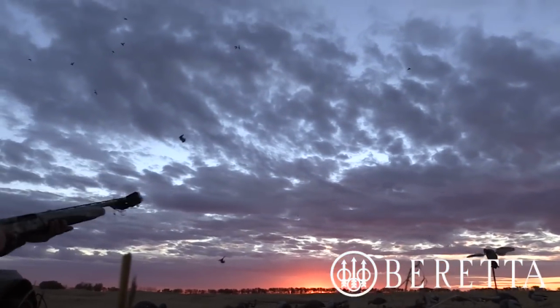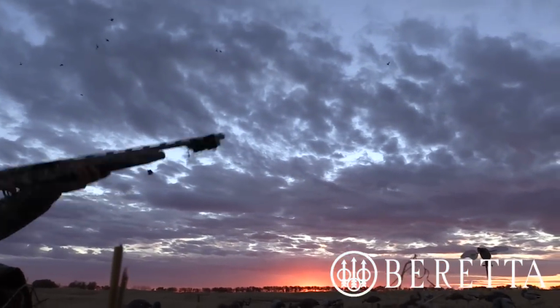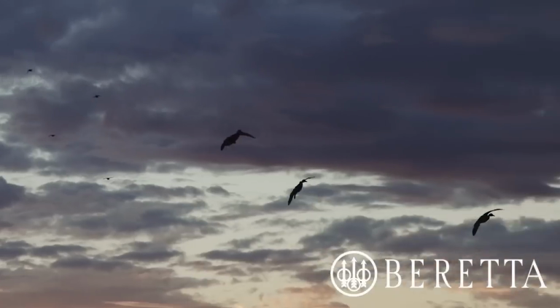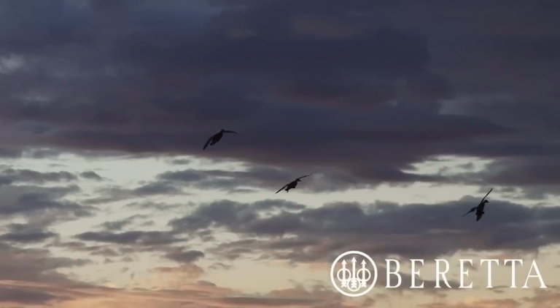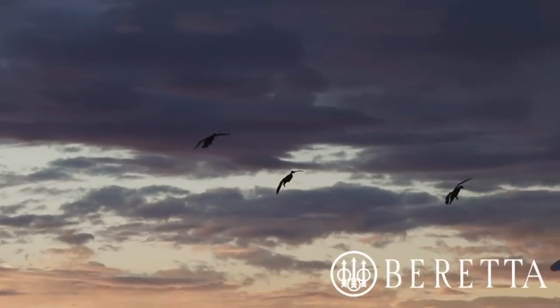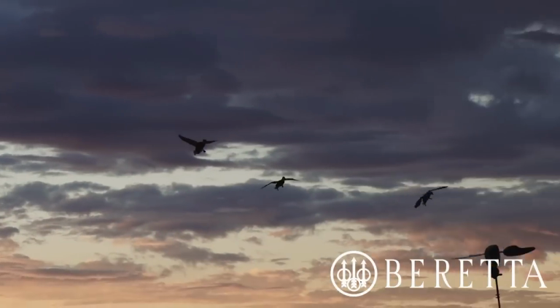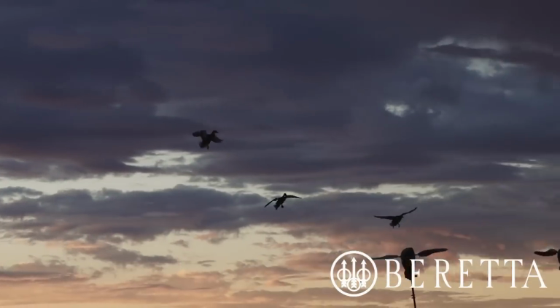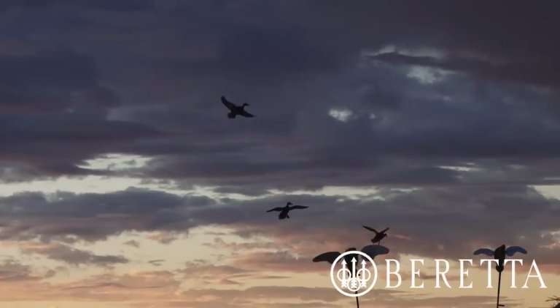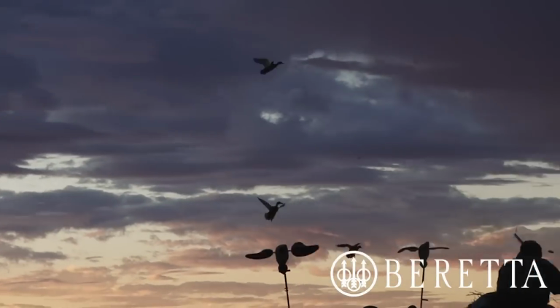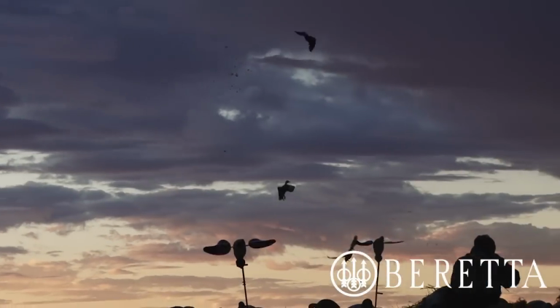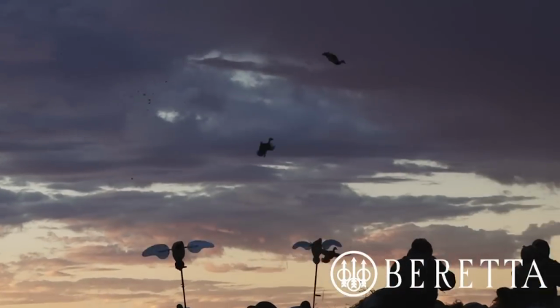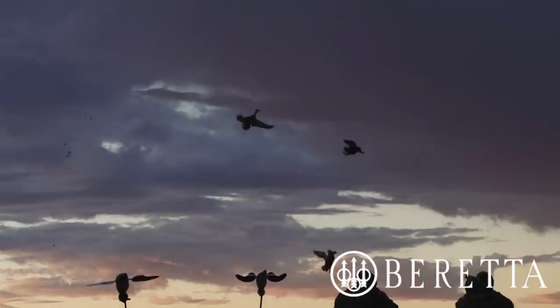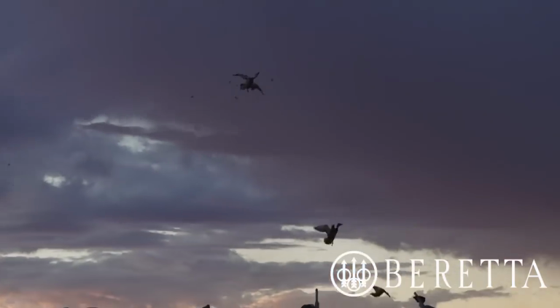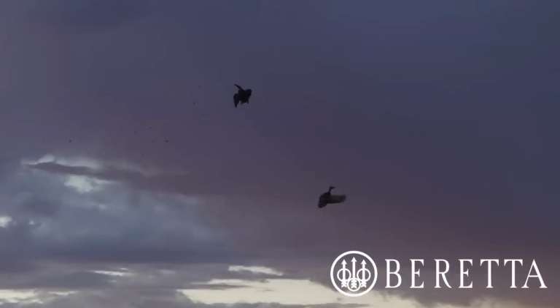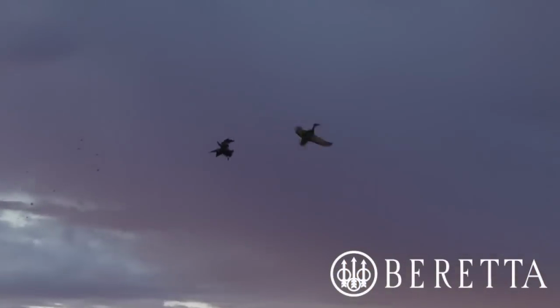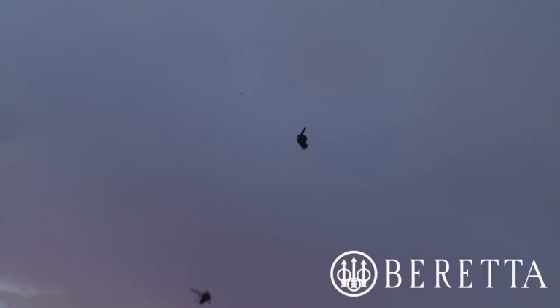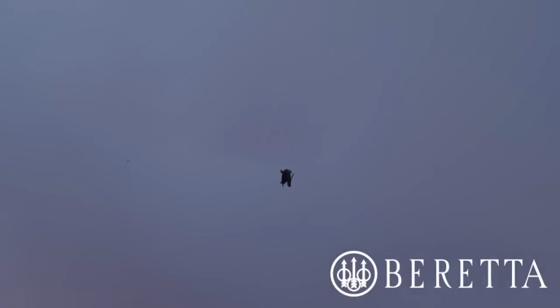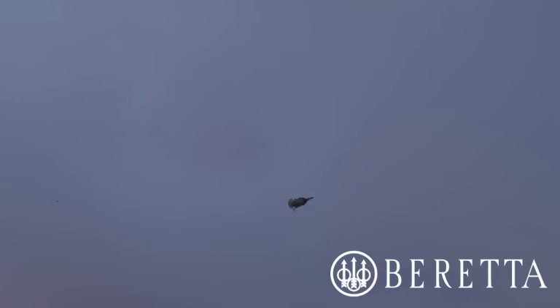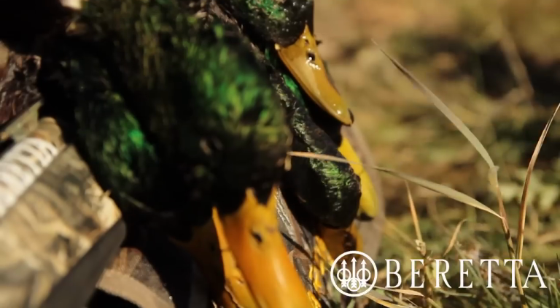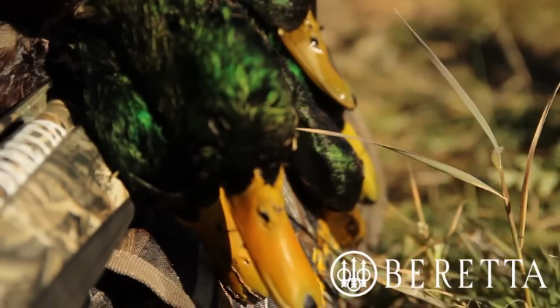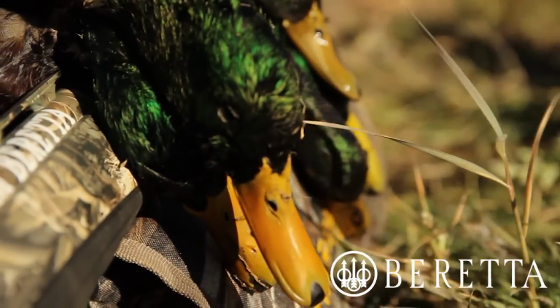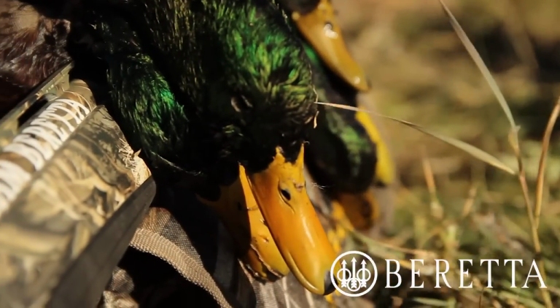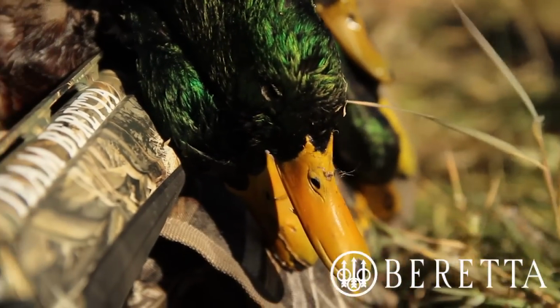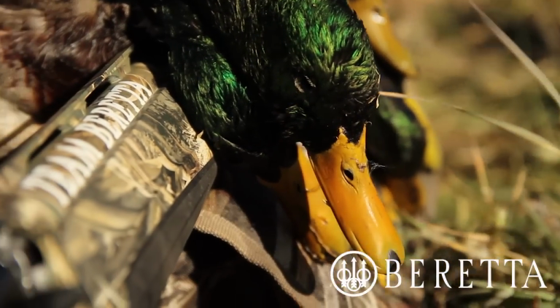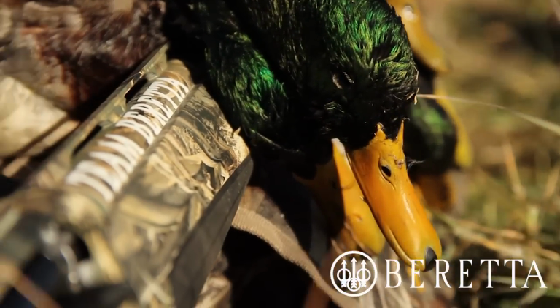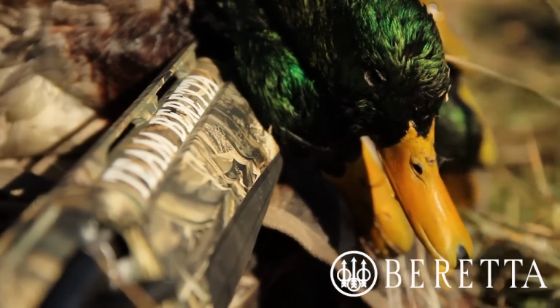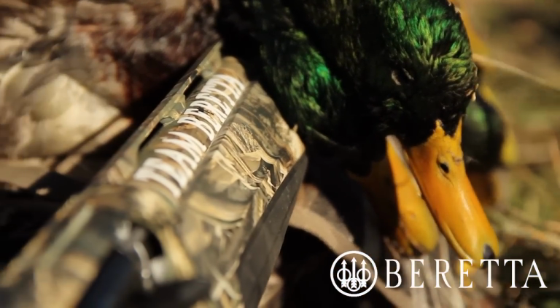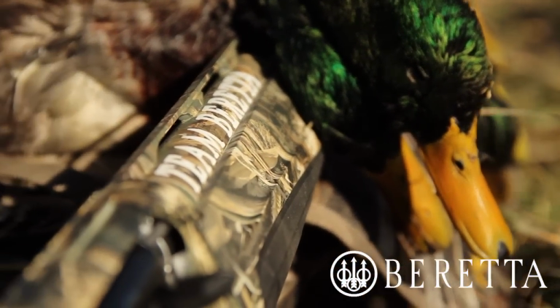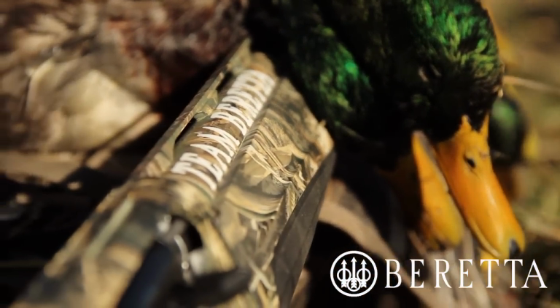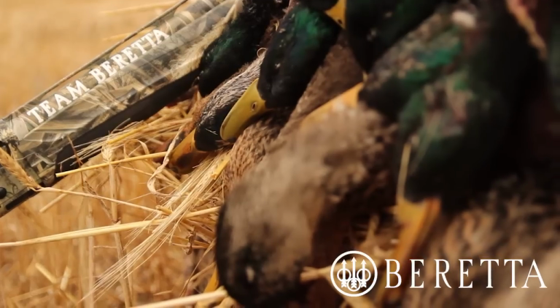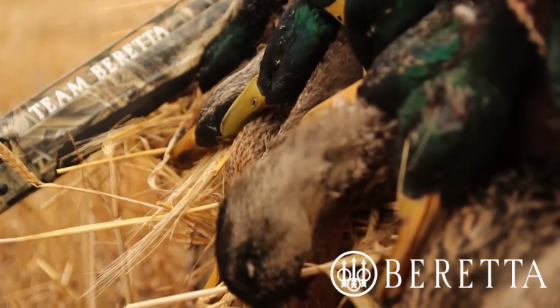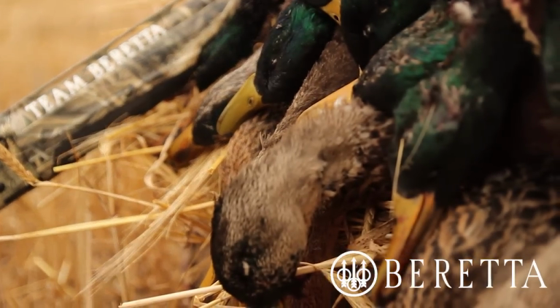The Beretta A400 Xtreme is designed with waterfowlers in mind. Its combination of industry-leading technology make it the finest waterfowling shotgun on the market.